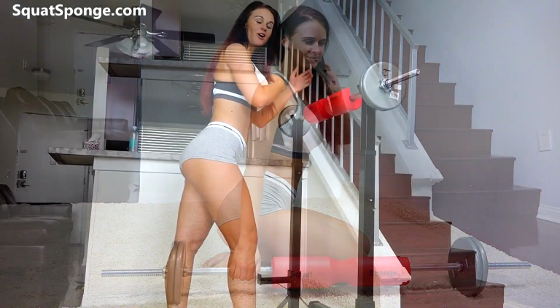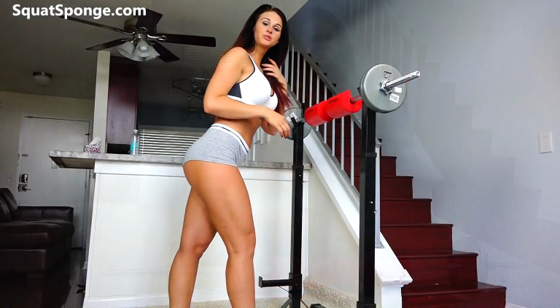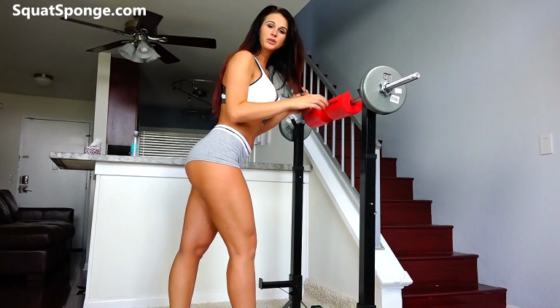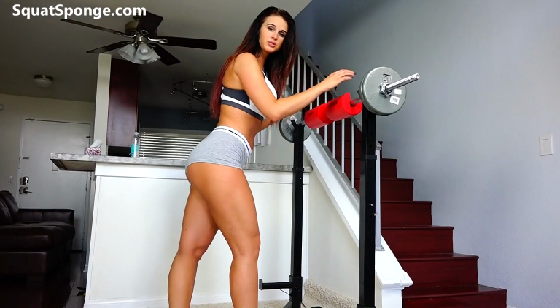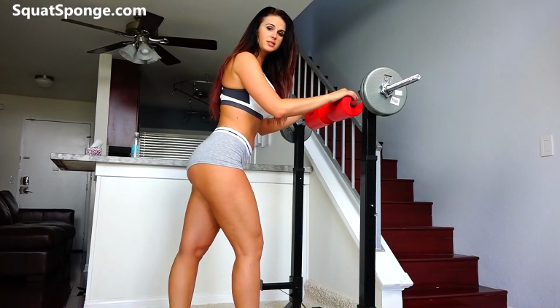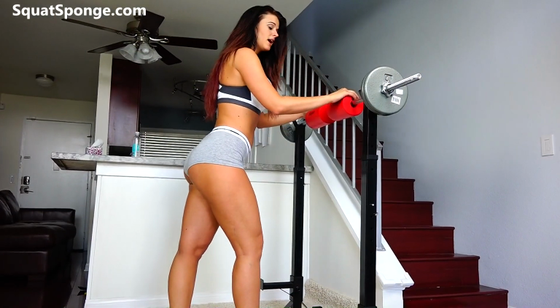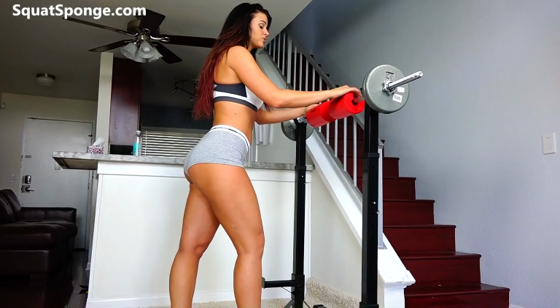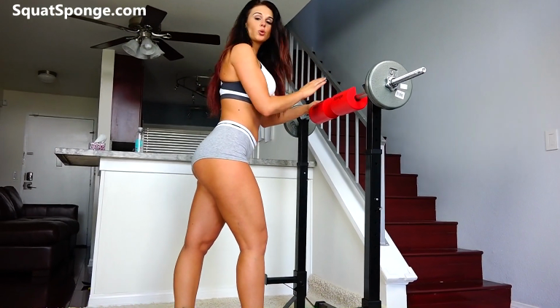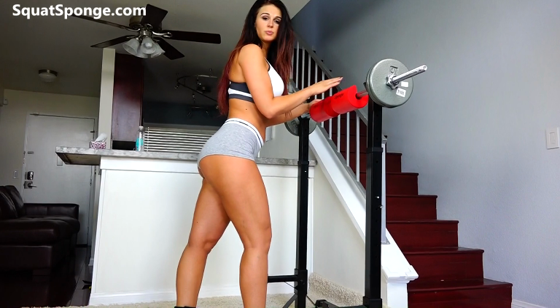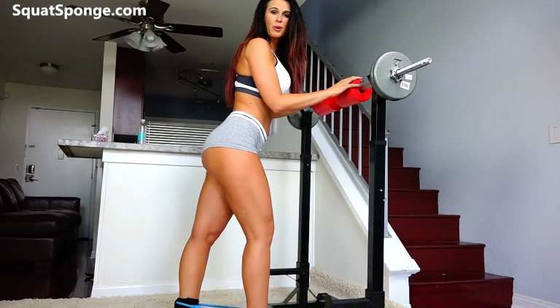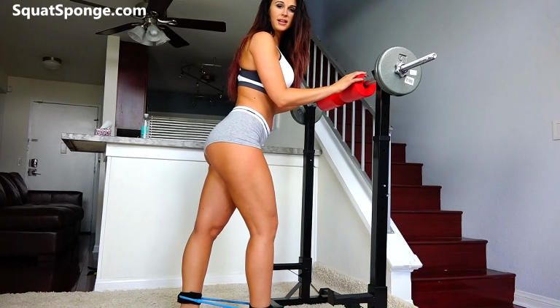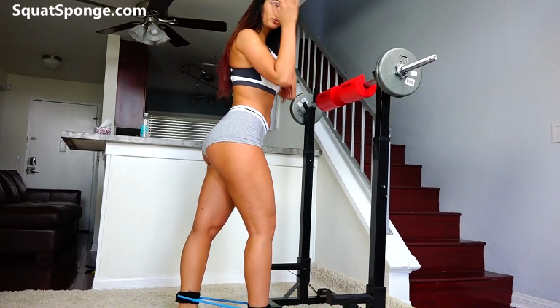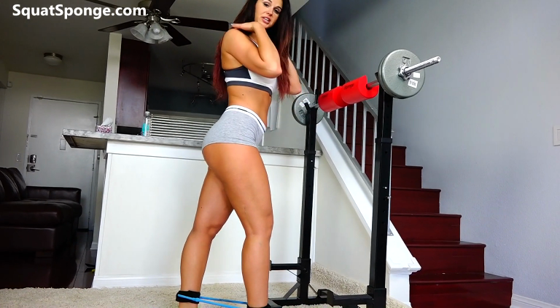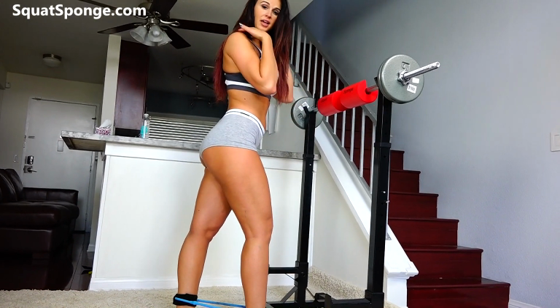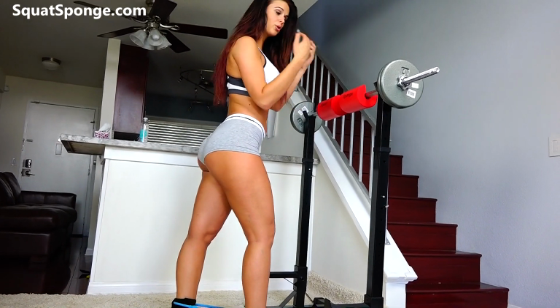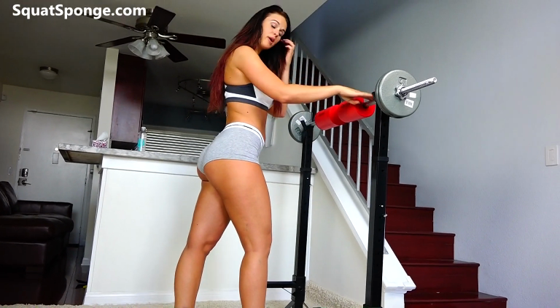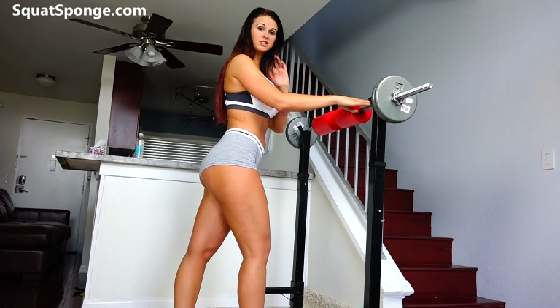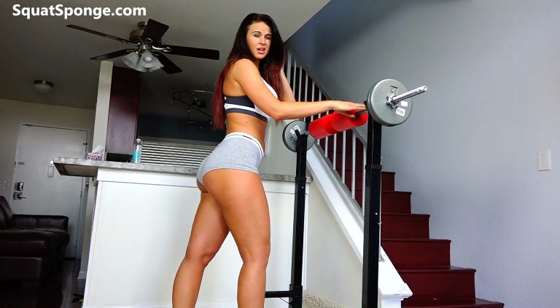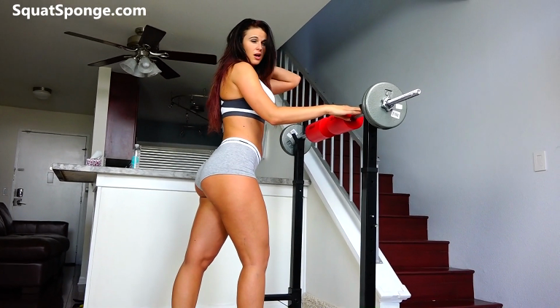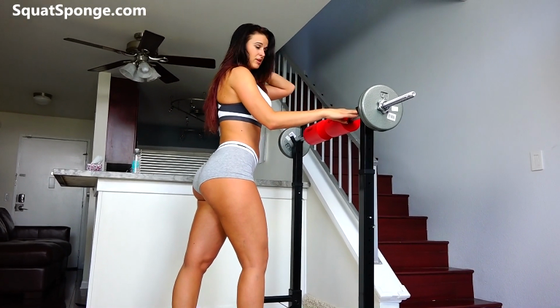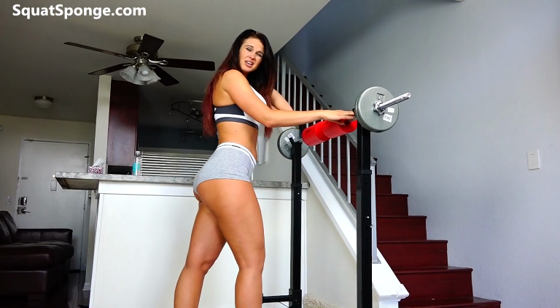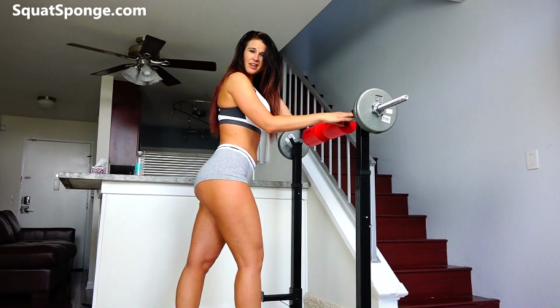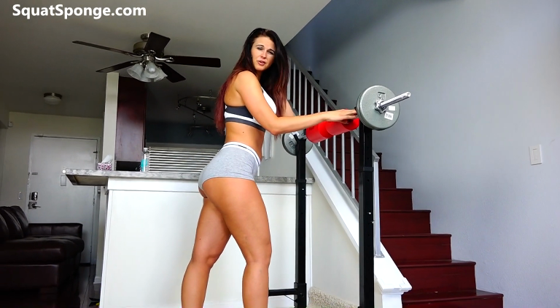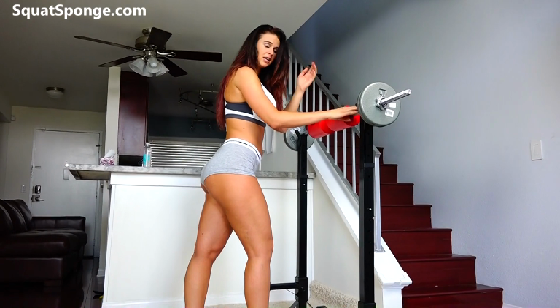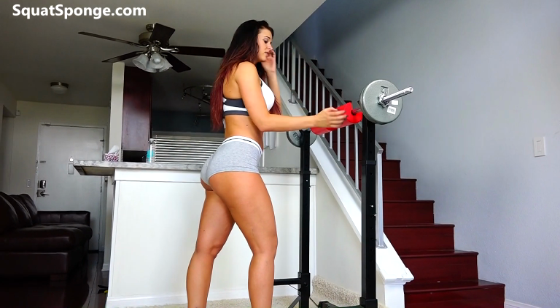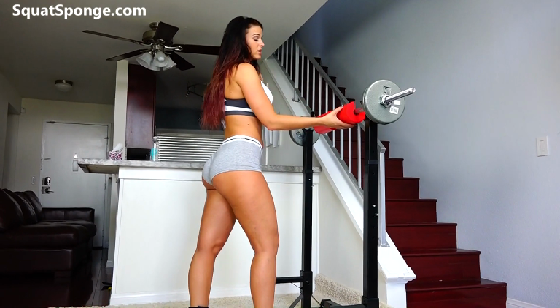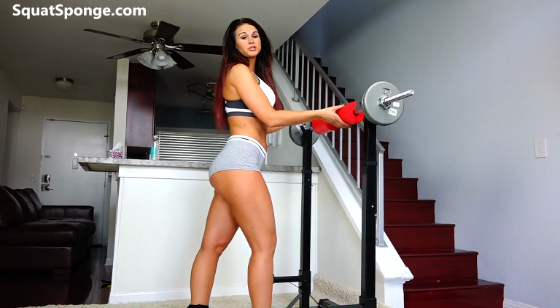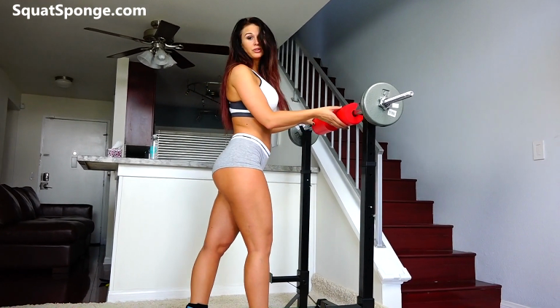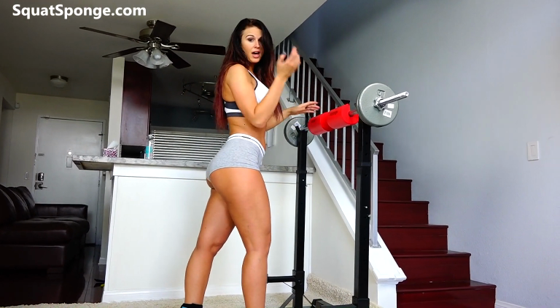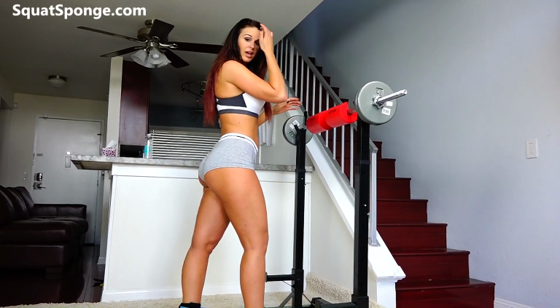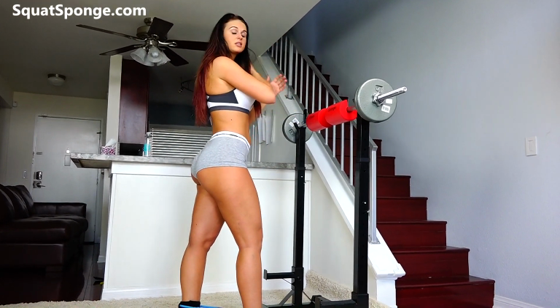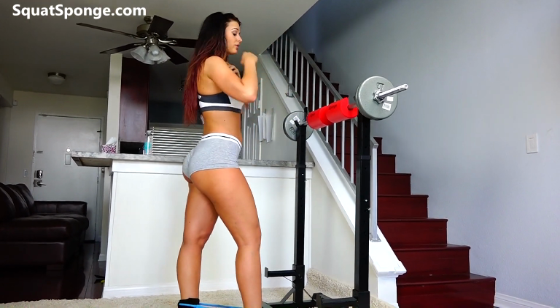So now we're going to do some squats. I'm using a squat sponge pad. It's going to protect your neck so if the bar ever does irritate your neck or feel funny, the squat sponge is really good for that. Okay, let's get started.